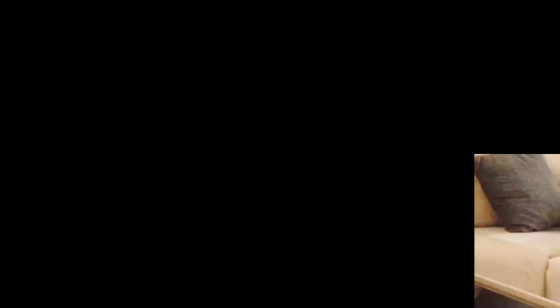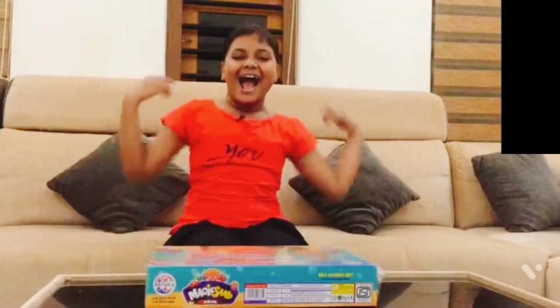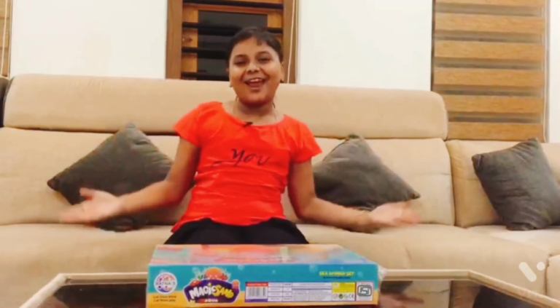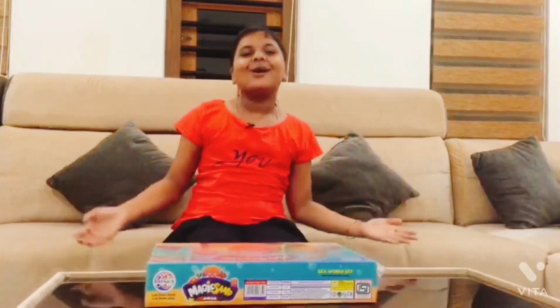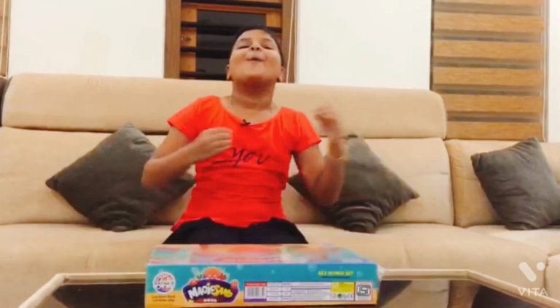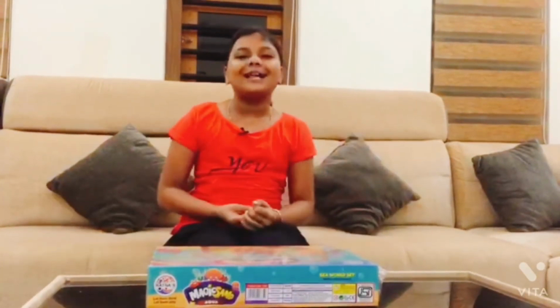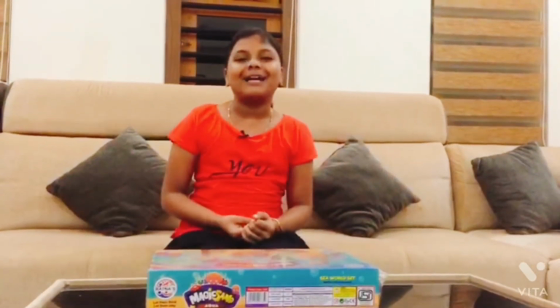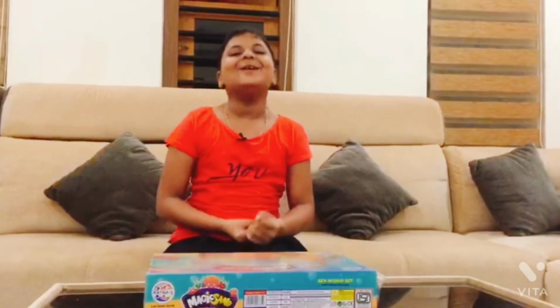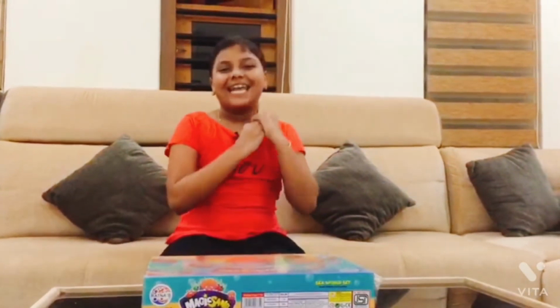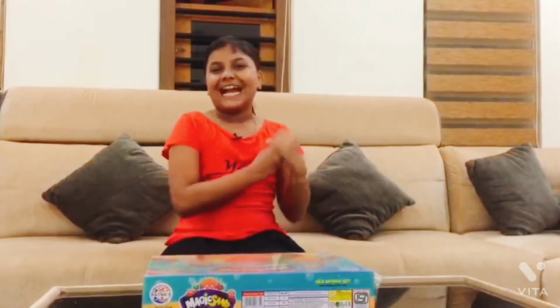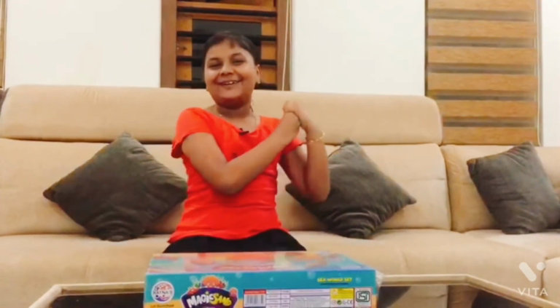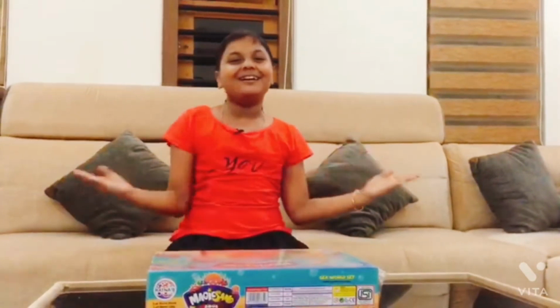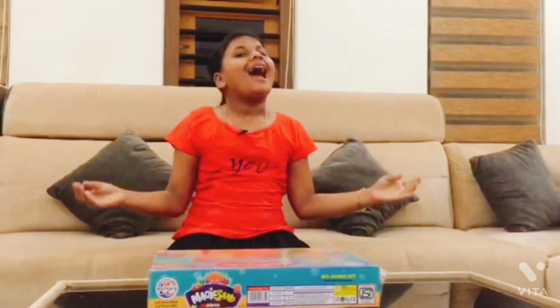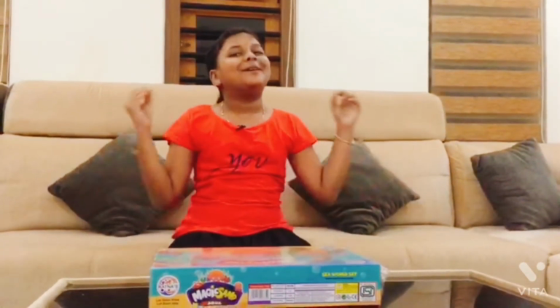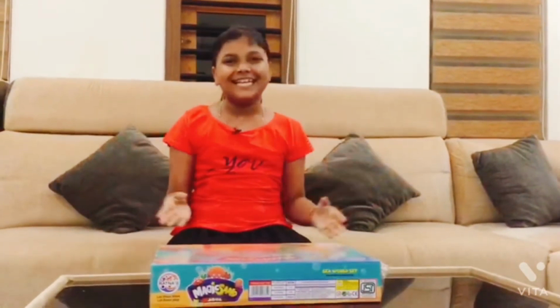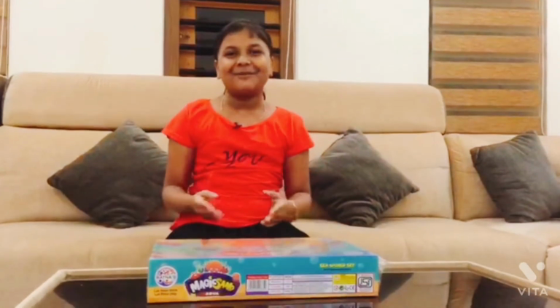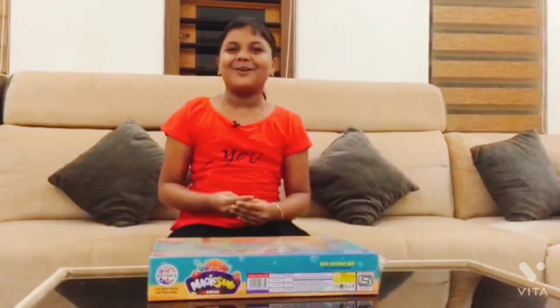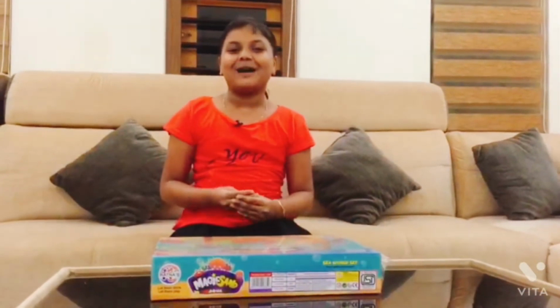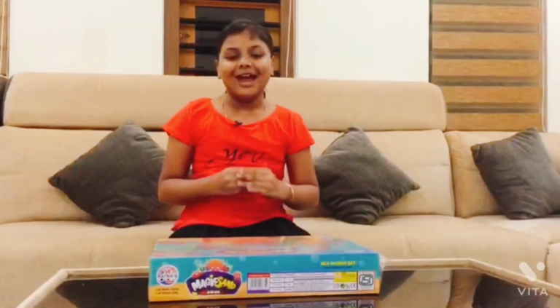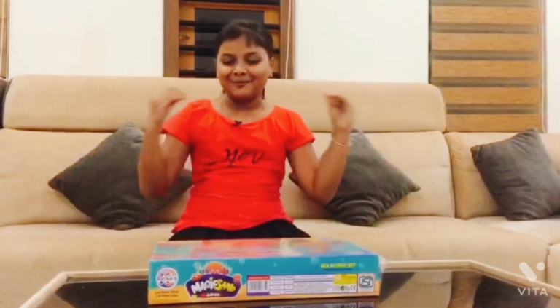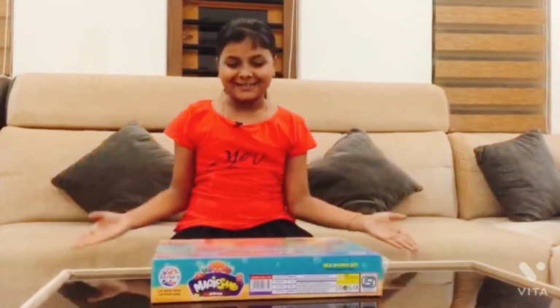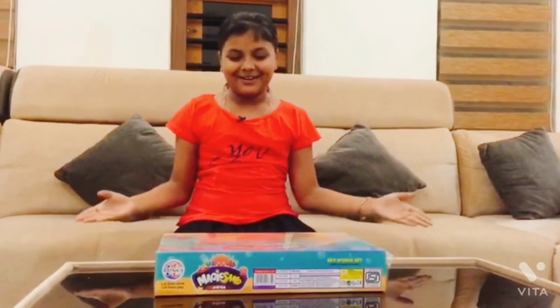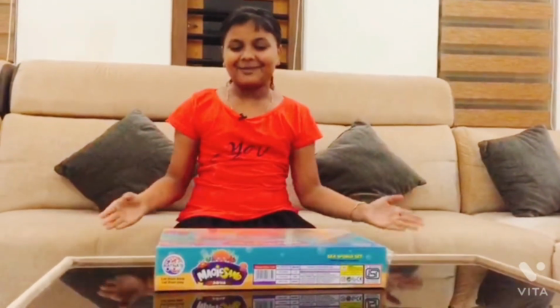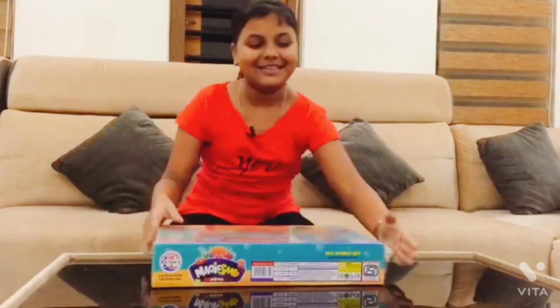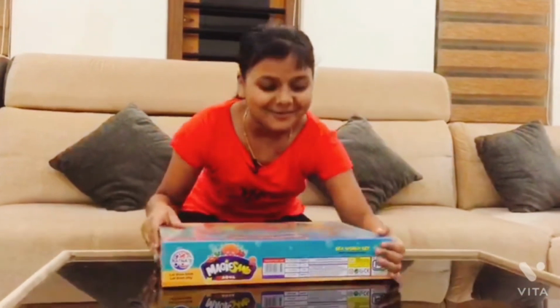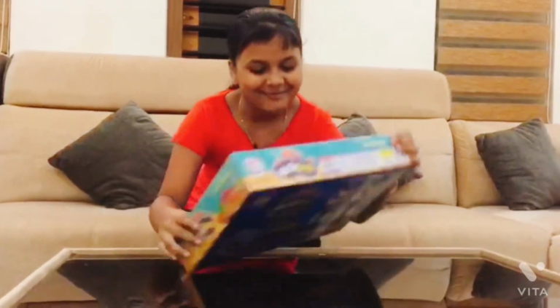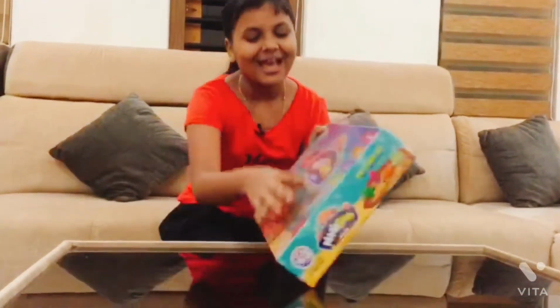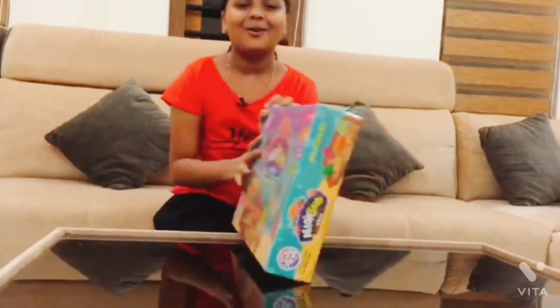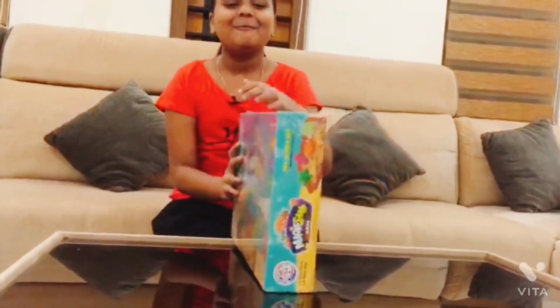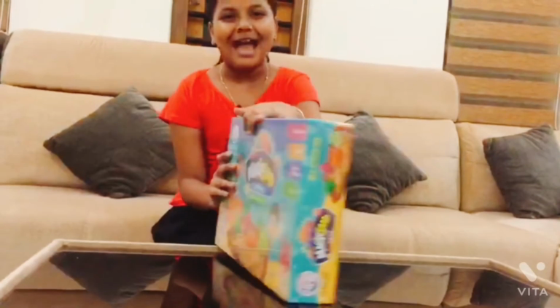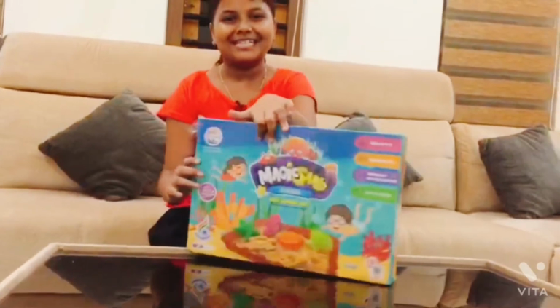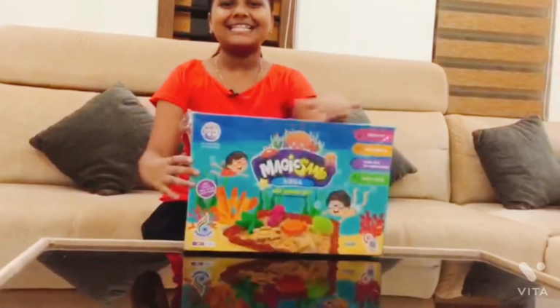Hi Friends! Welcome back to We Are Tiny World! Now, we are going to see this video. It's an unboxing video. It's a magical stand.